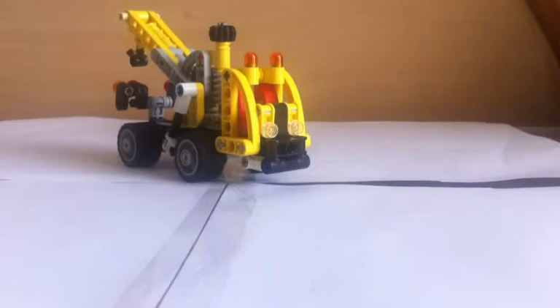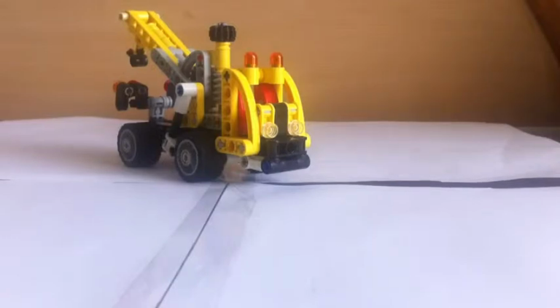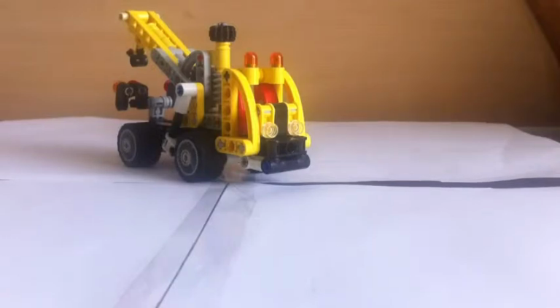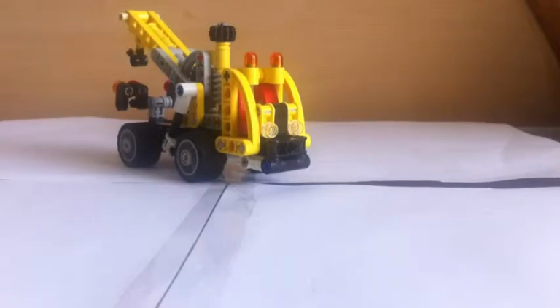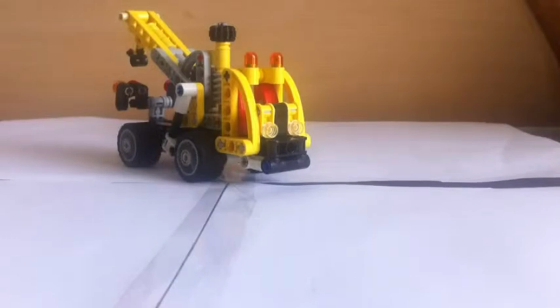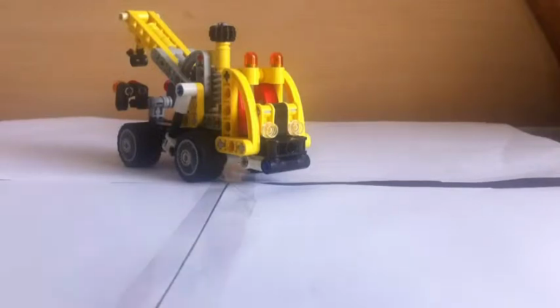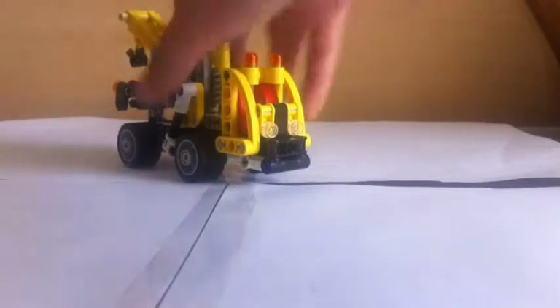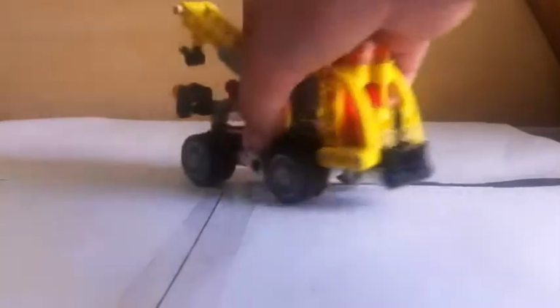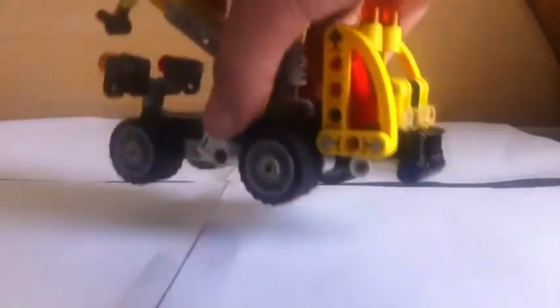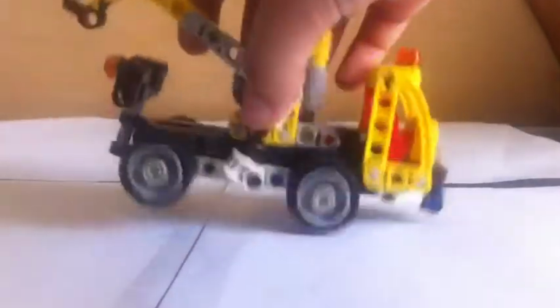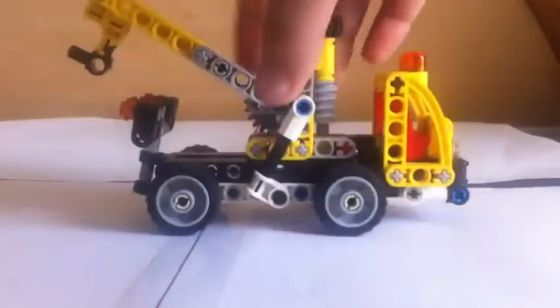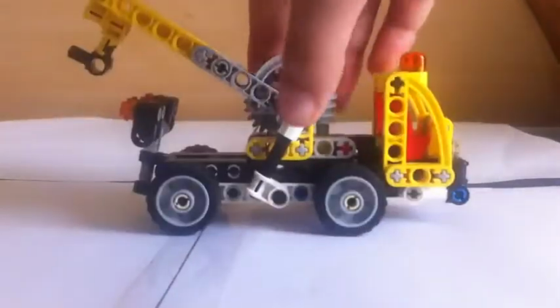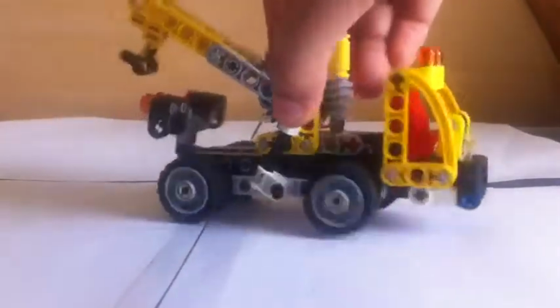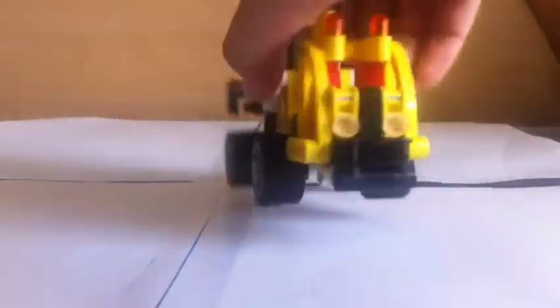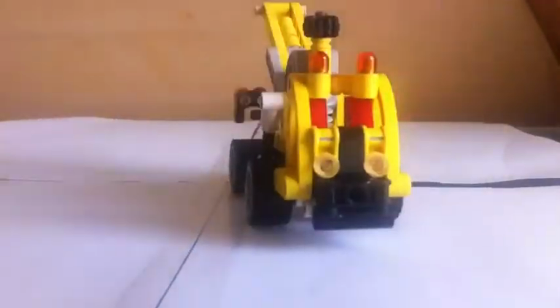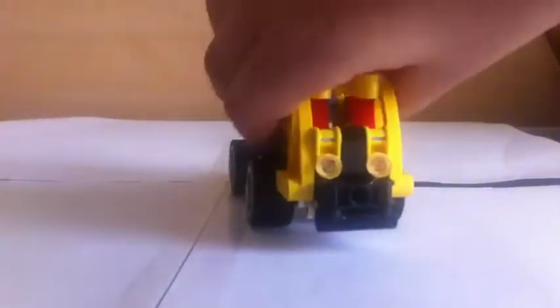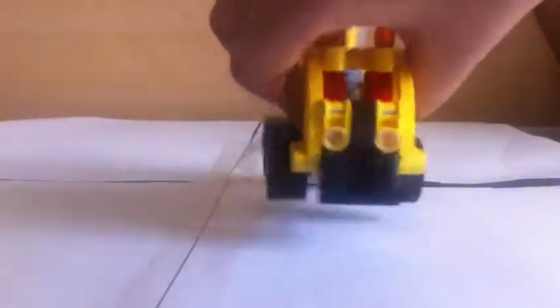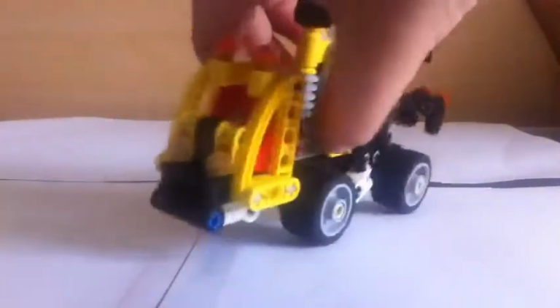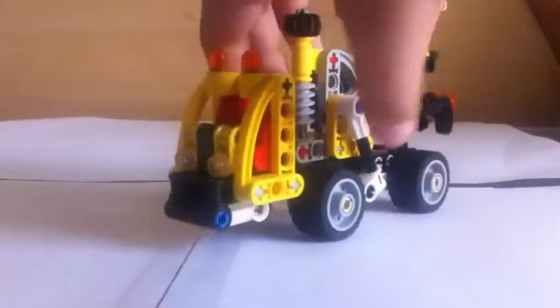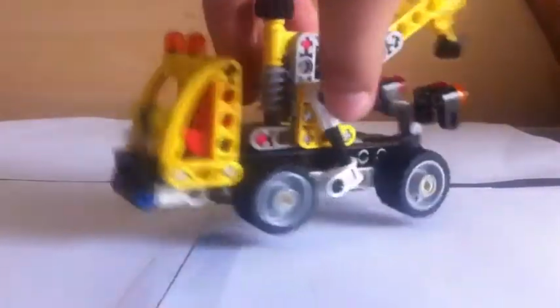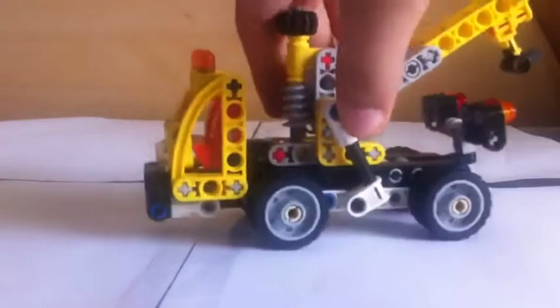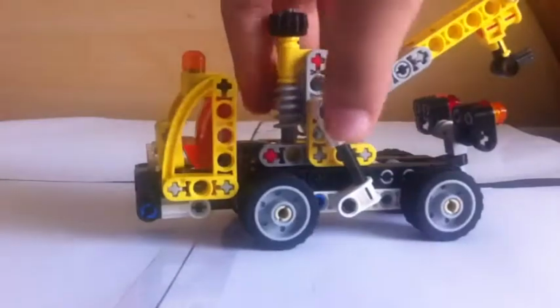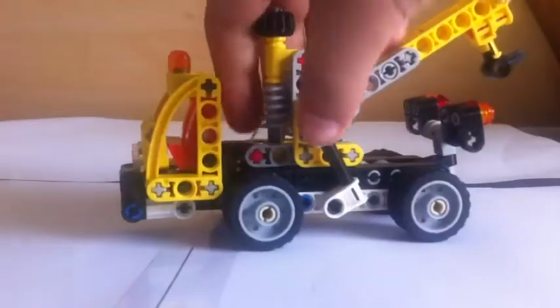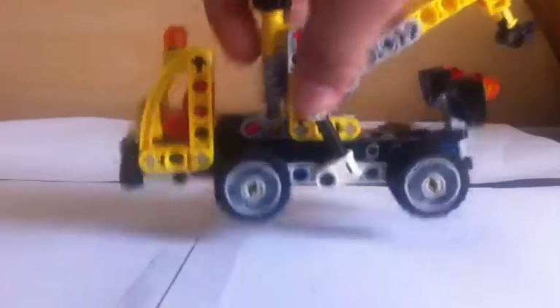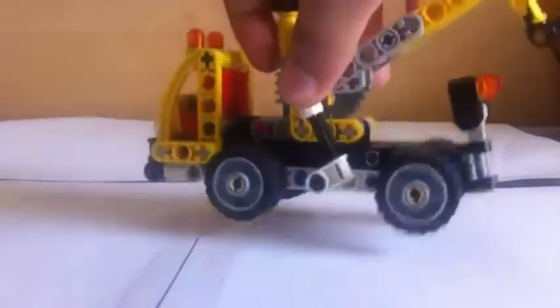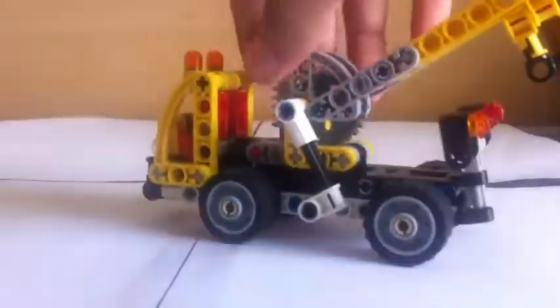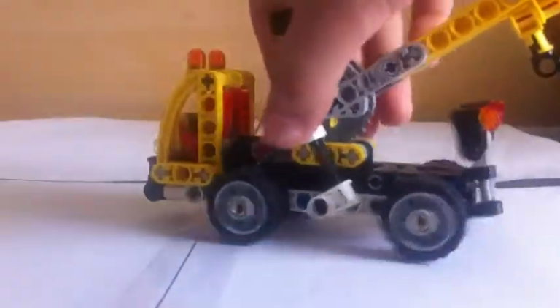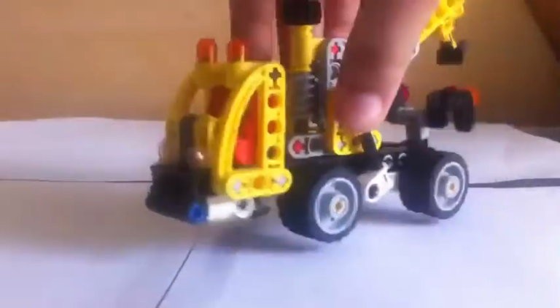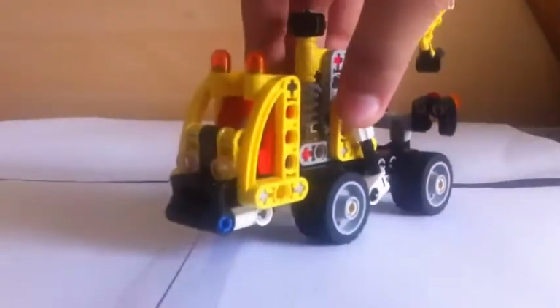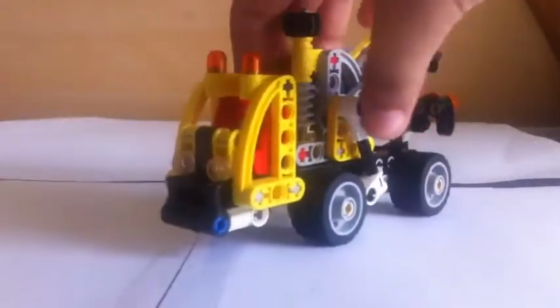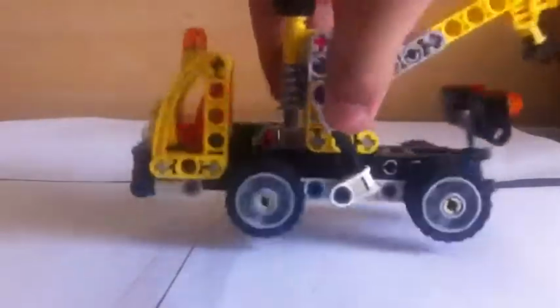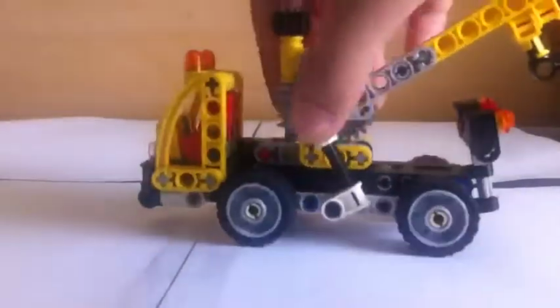So guys, let's get started with this Tow Truck. This is the quick review of the Tow Truck. This is actually a pretty good Tow Truck for me.